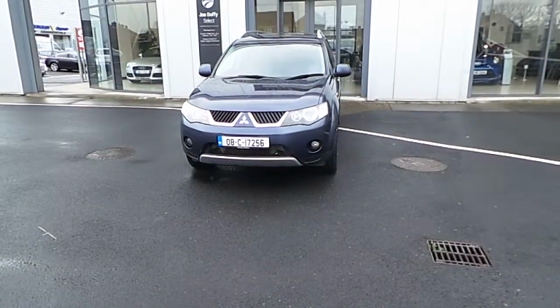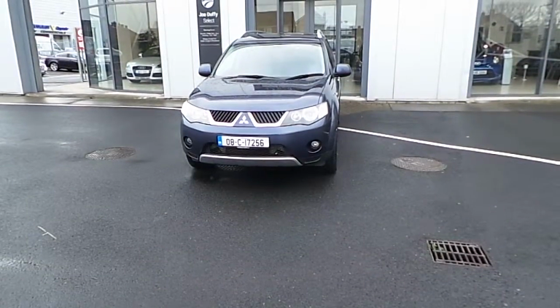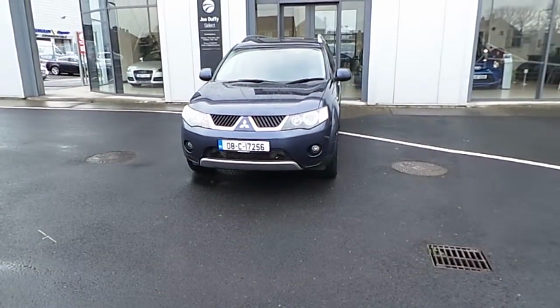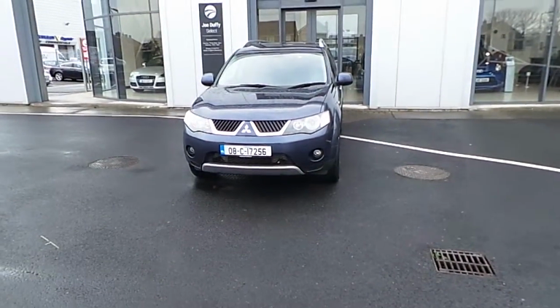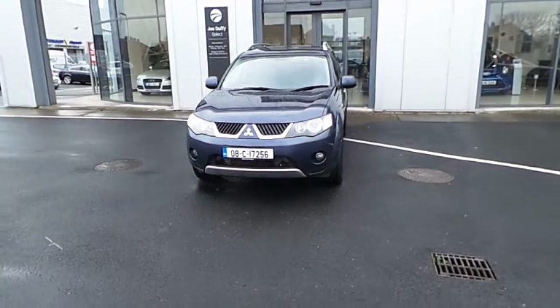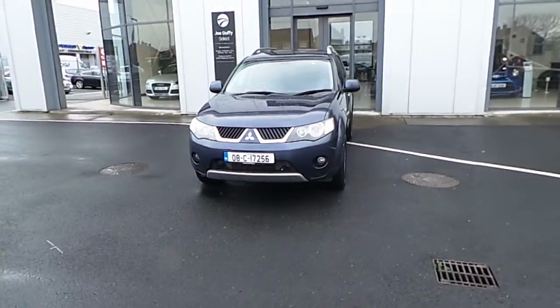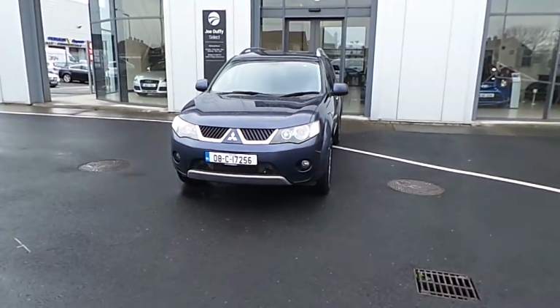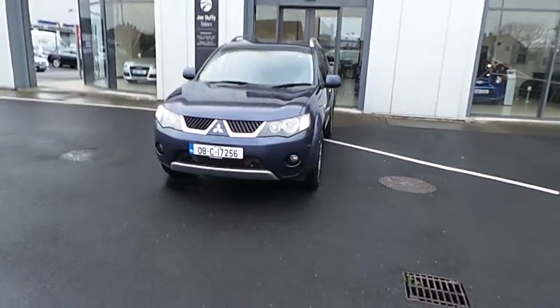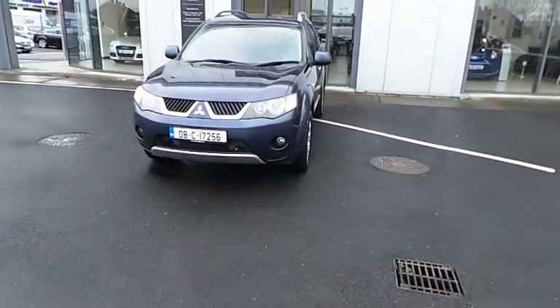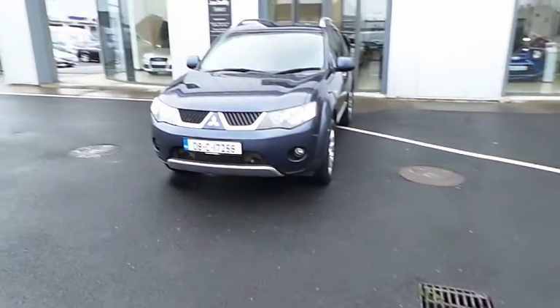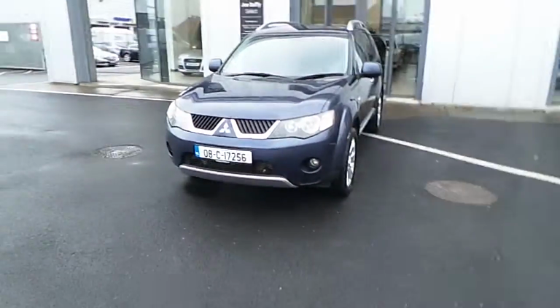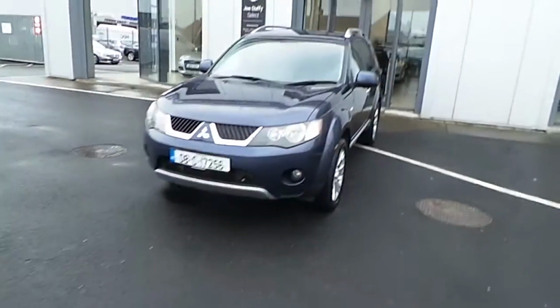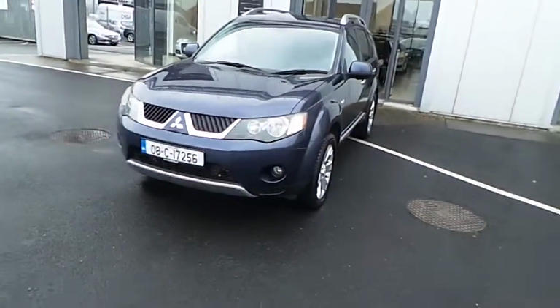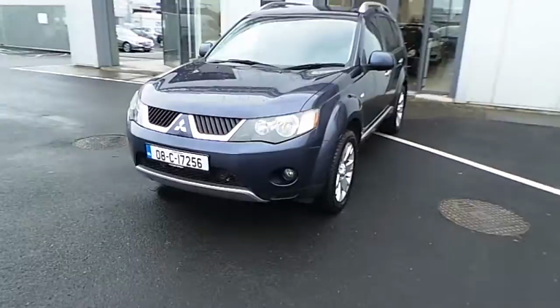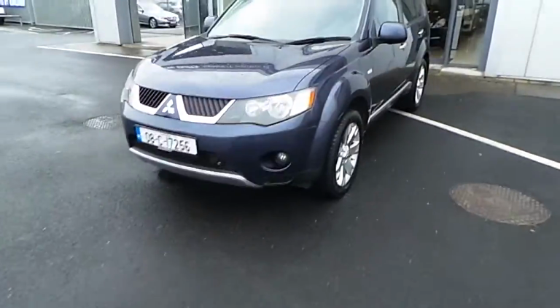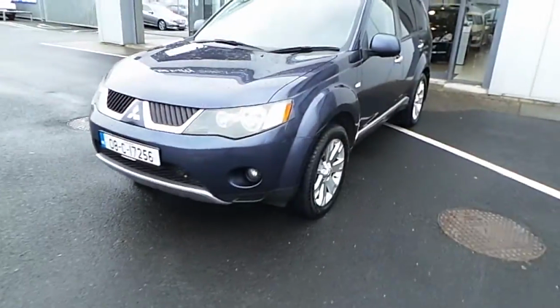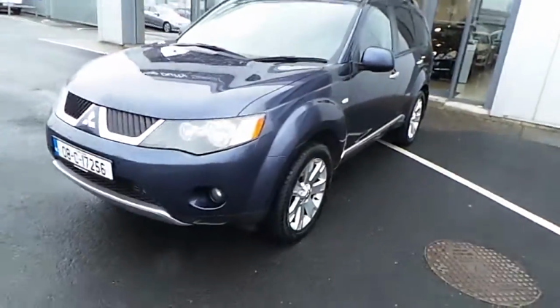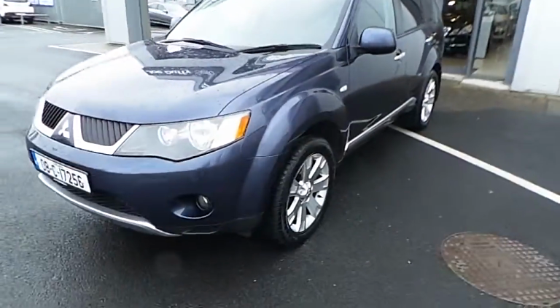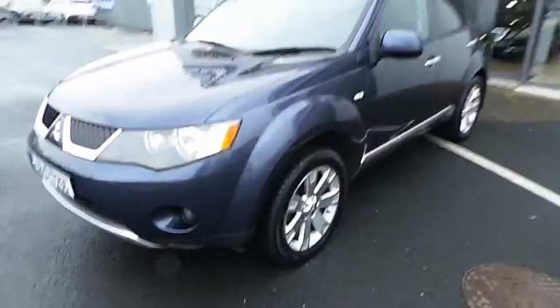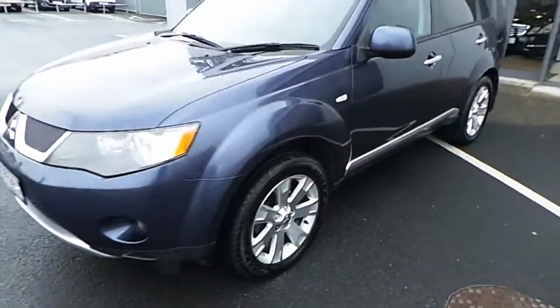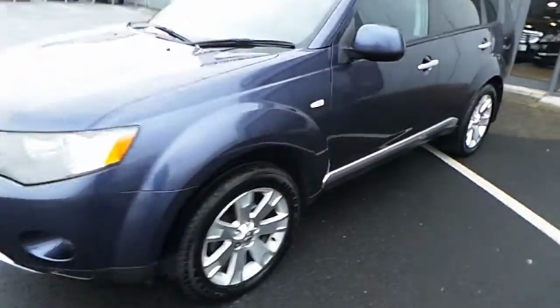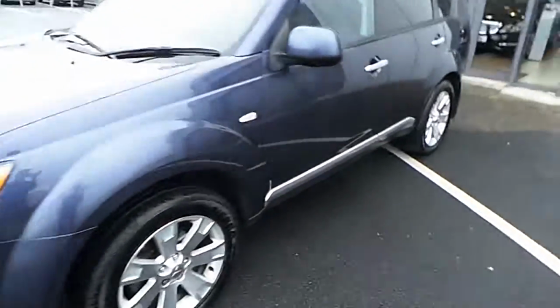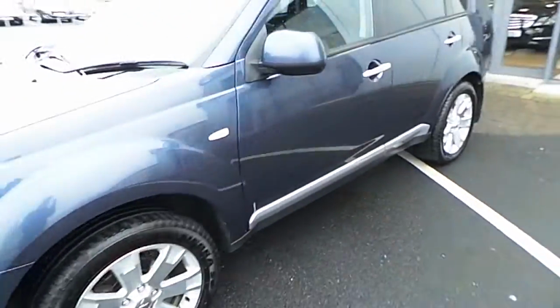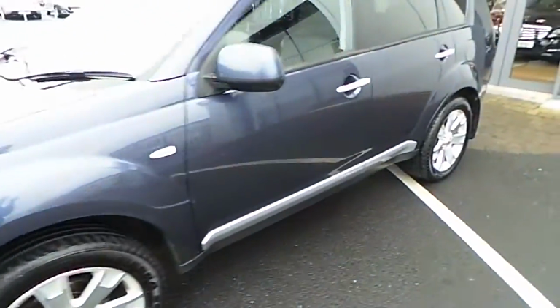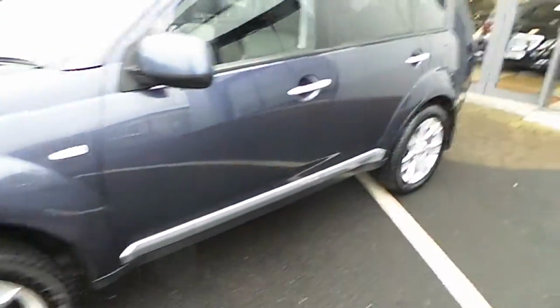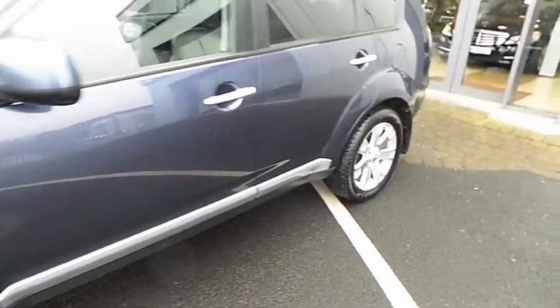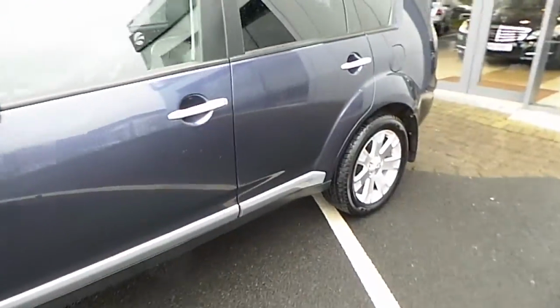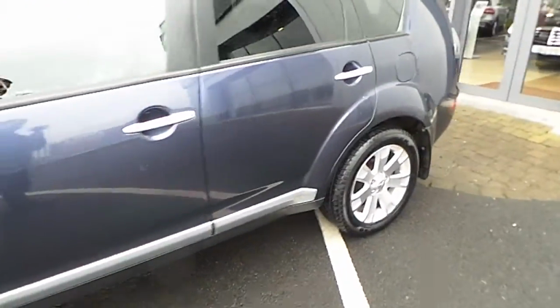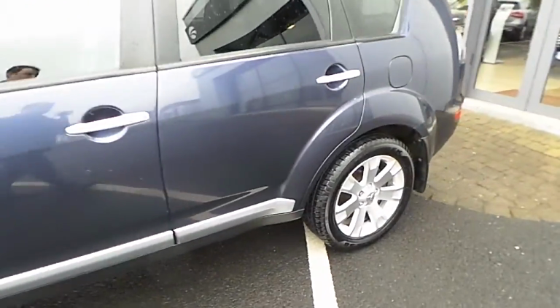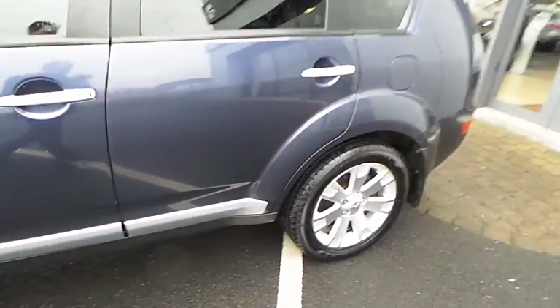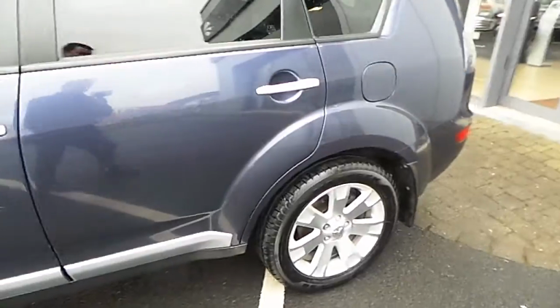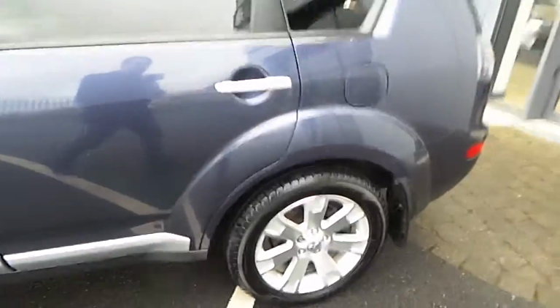Hello and welcome to Select Used Cars Online. Here we have this 2008 Mitsubishi Outlander 7 seat 2 litre diesel Intense Plus, finished in deep blue metallic.